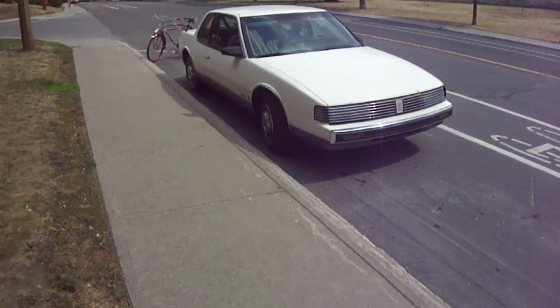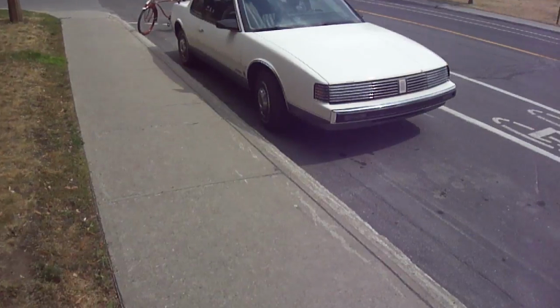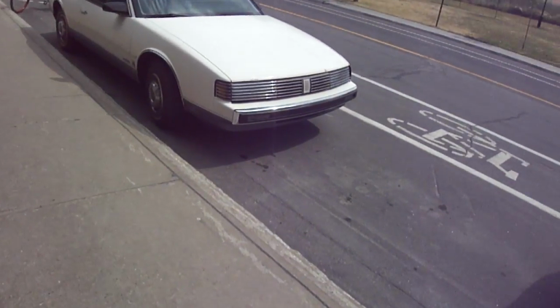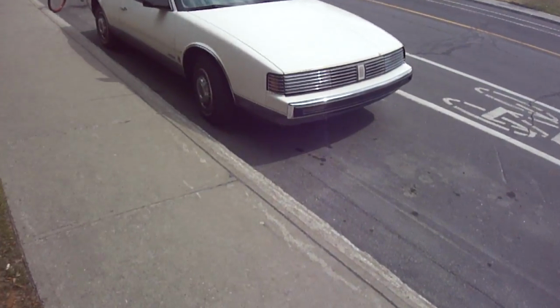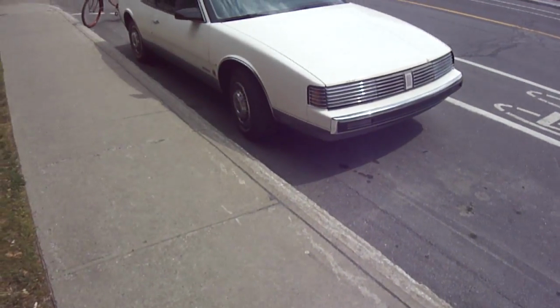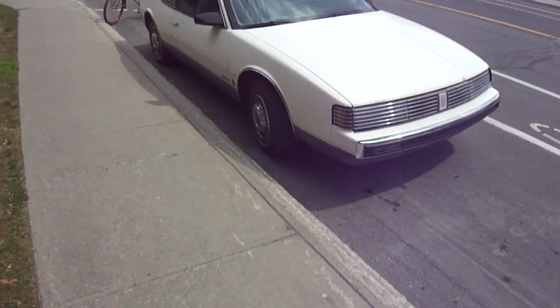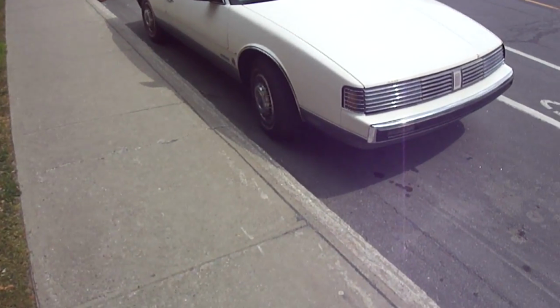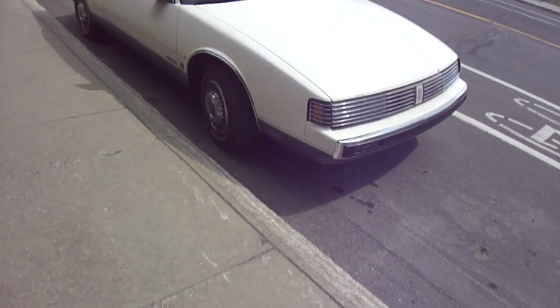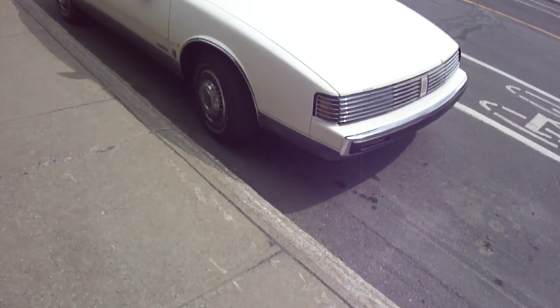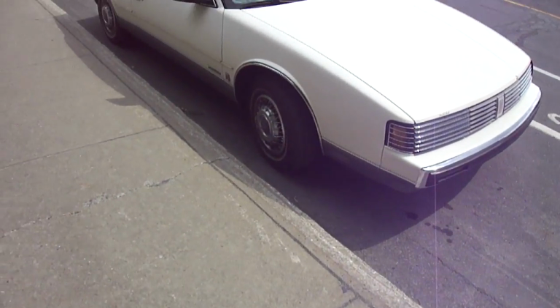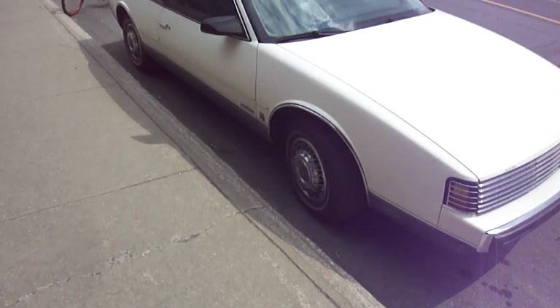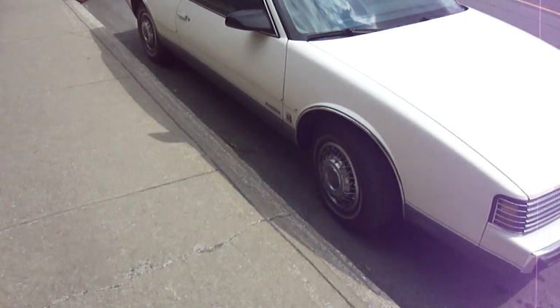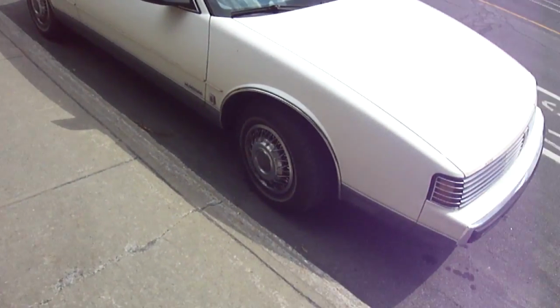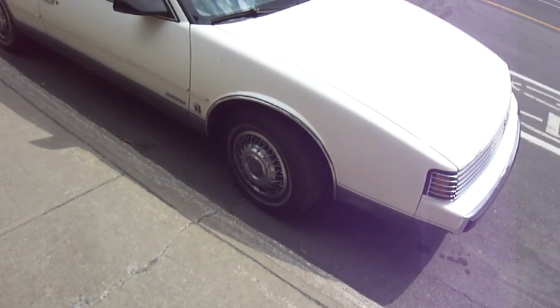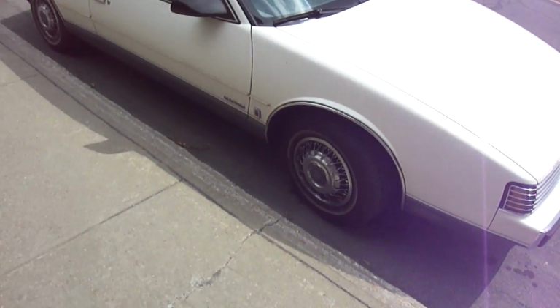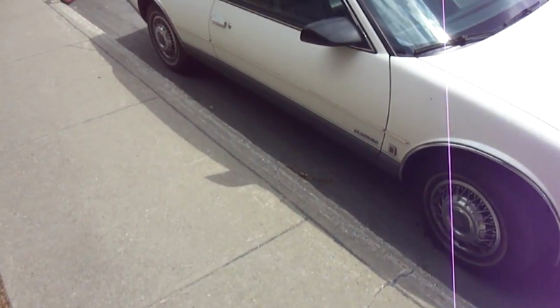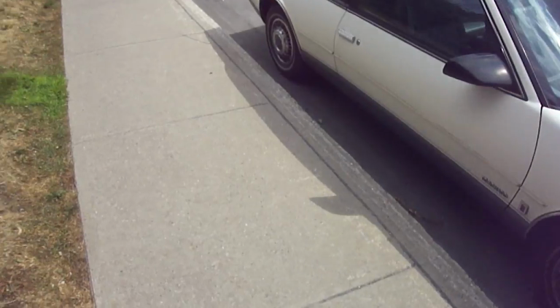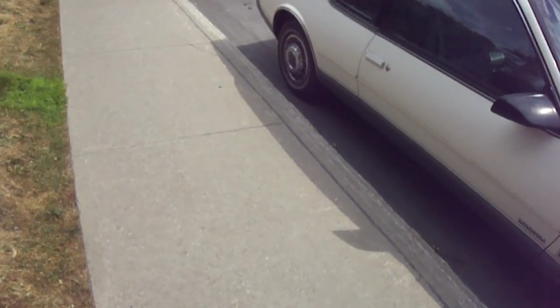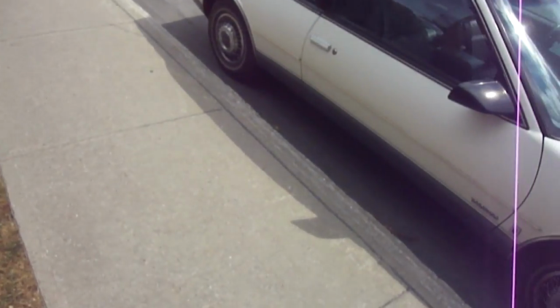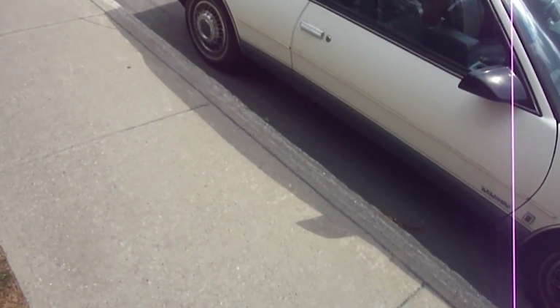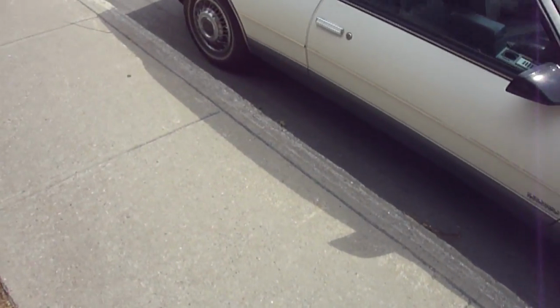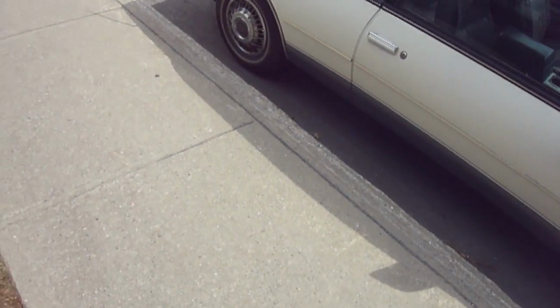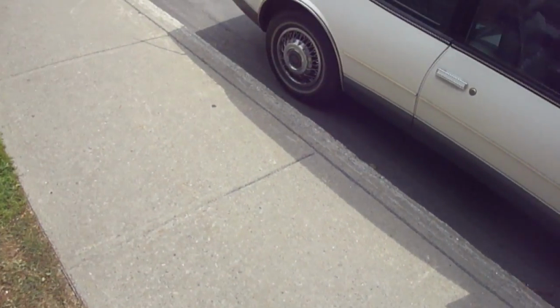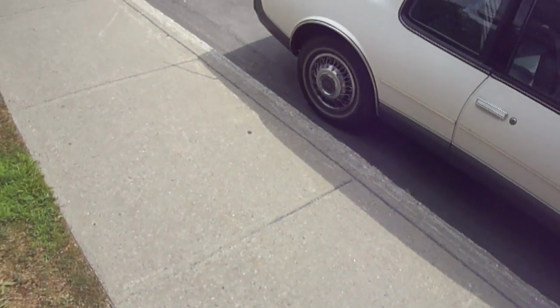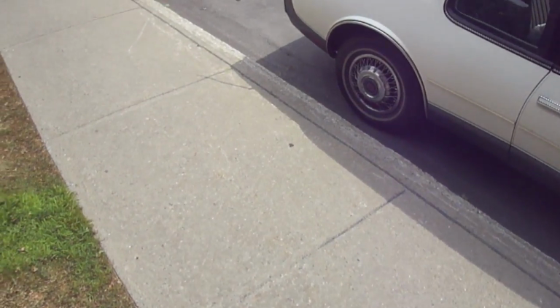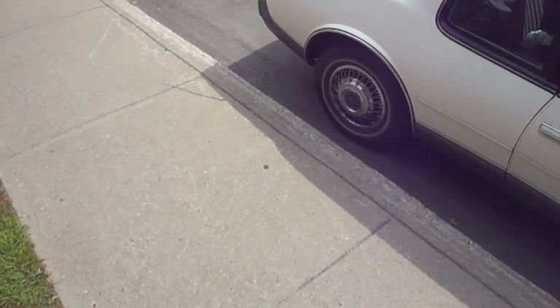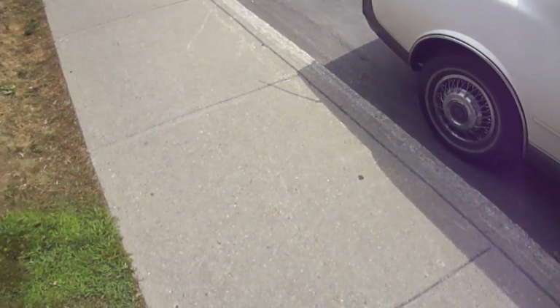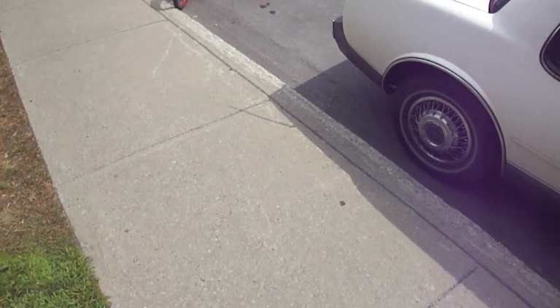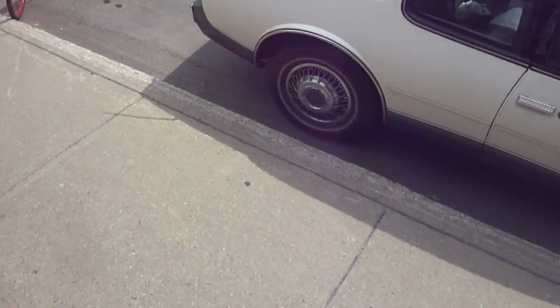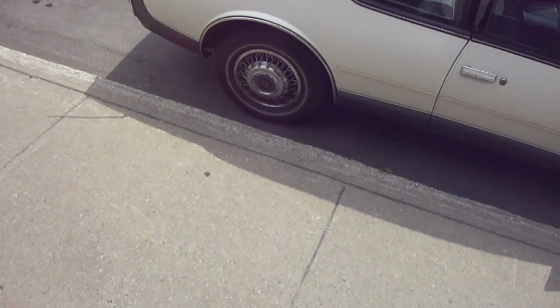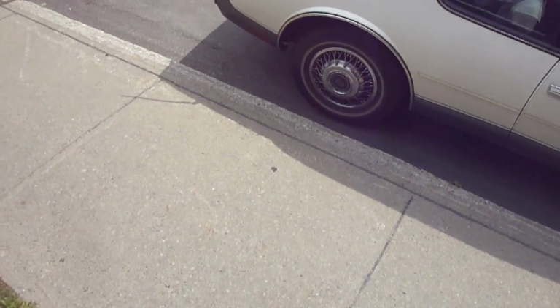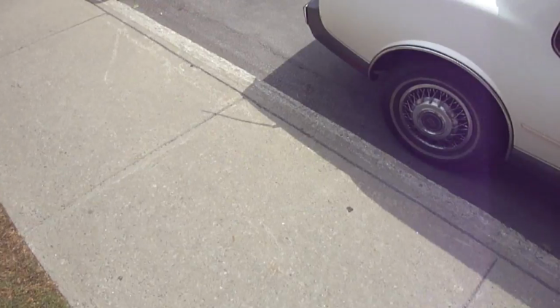I haven't seen one of these in a while. These were never common cars. I got this new friend of mine — he came over to my place to buy a couple of 69 Oldsmobile Toronado ads that I had.